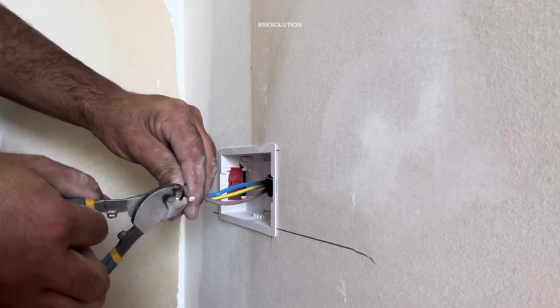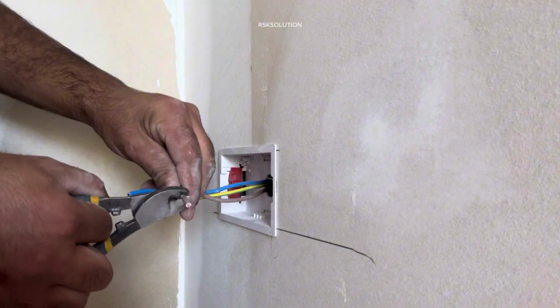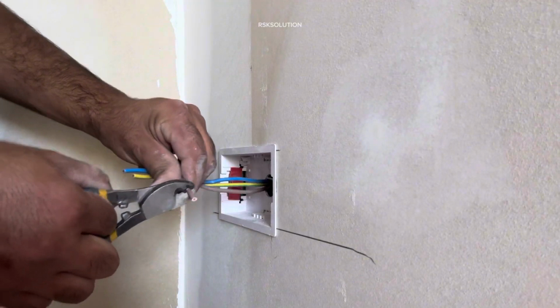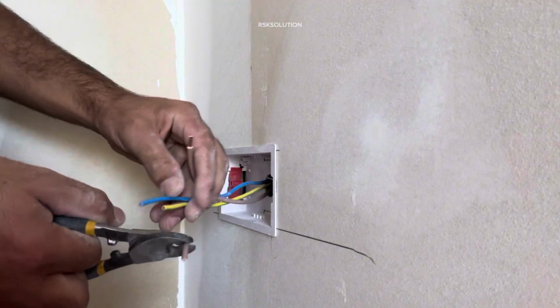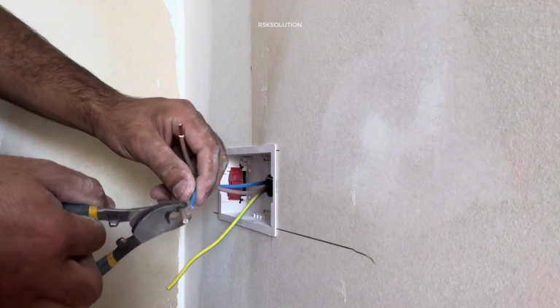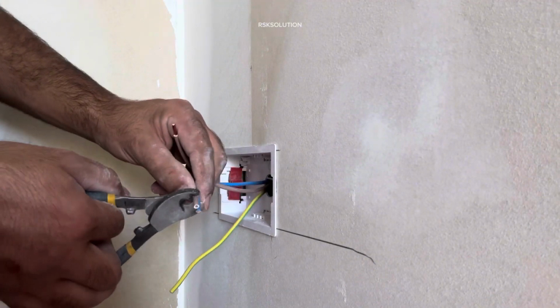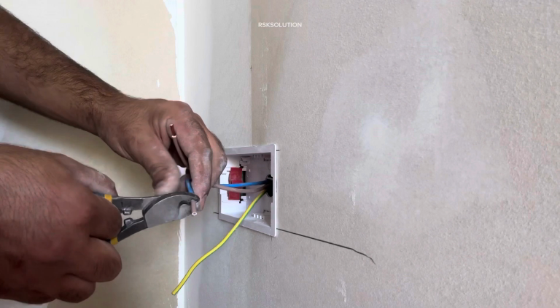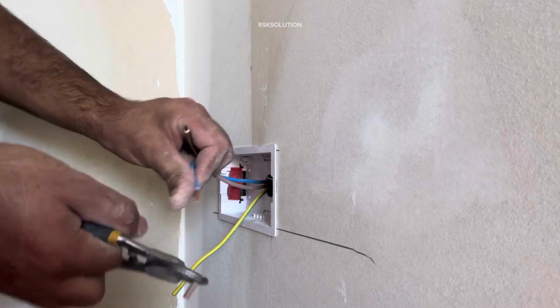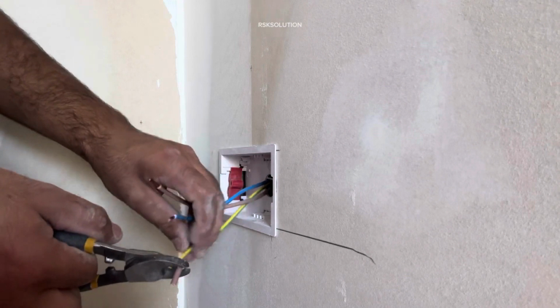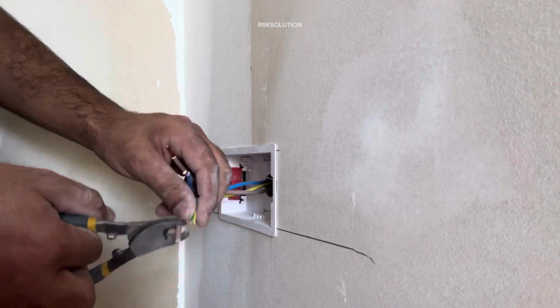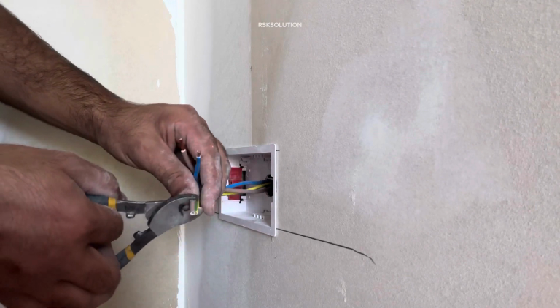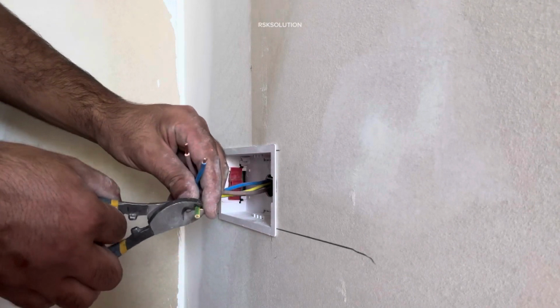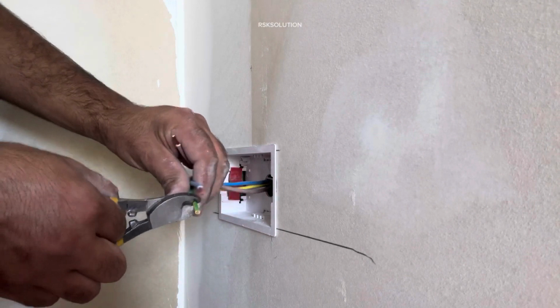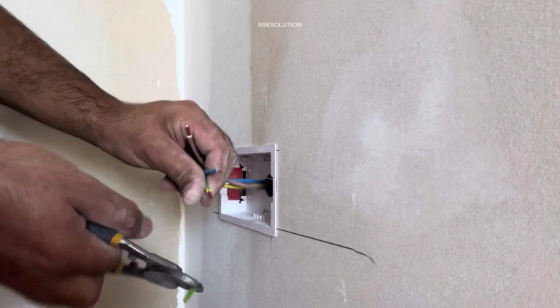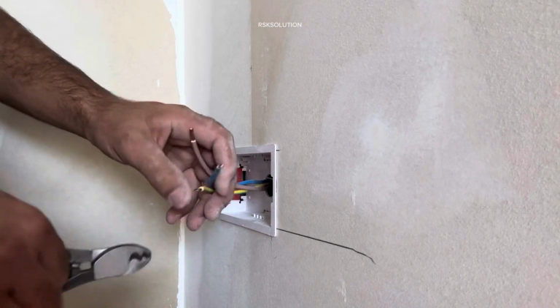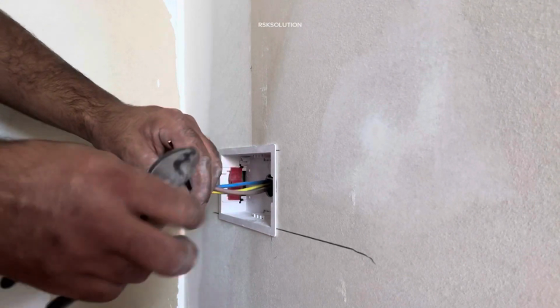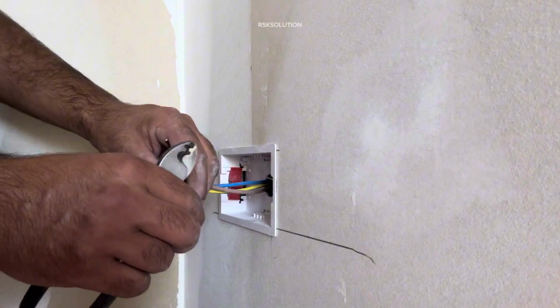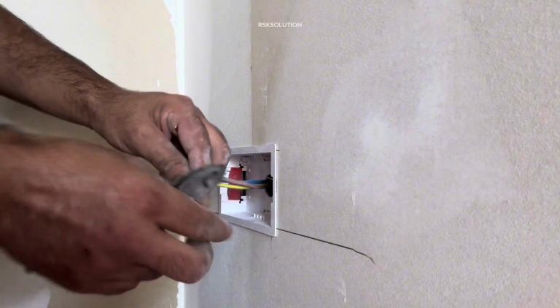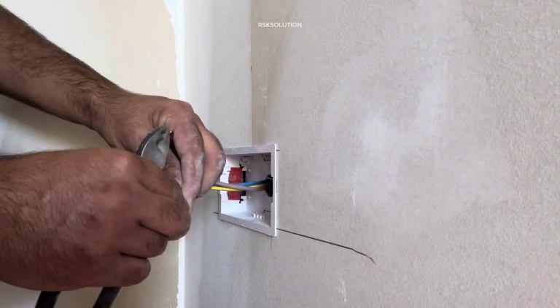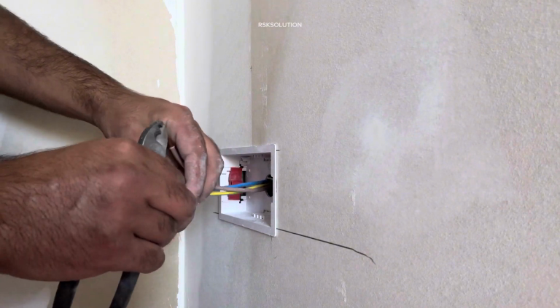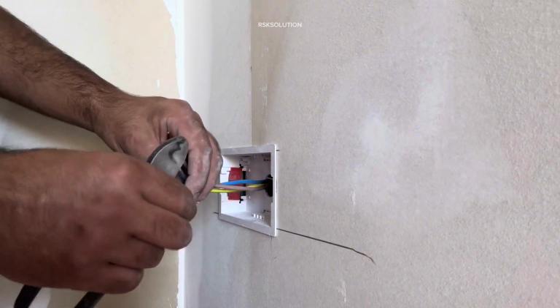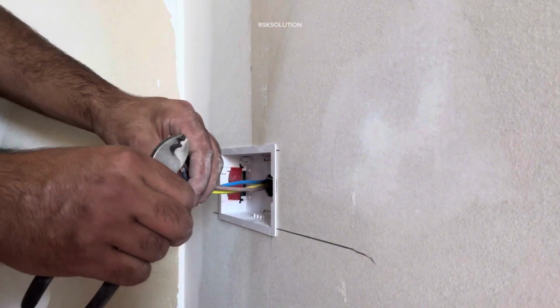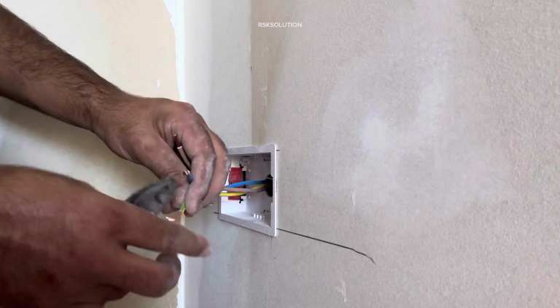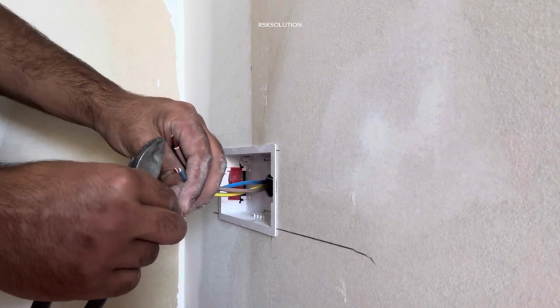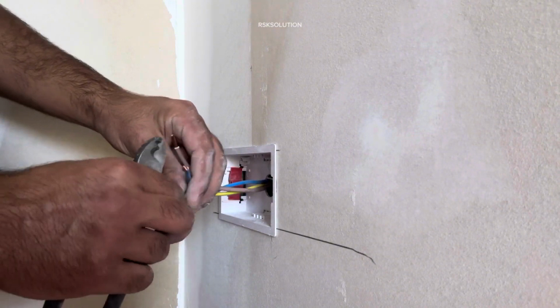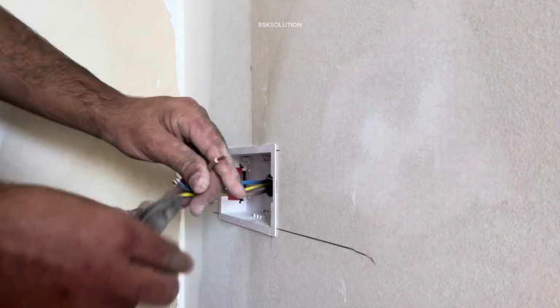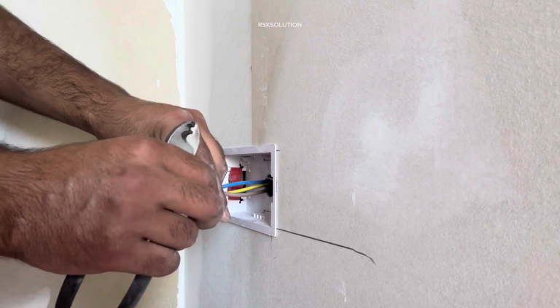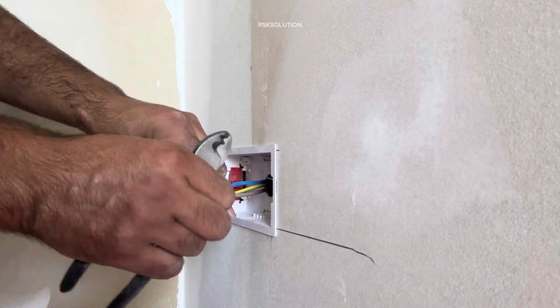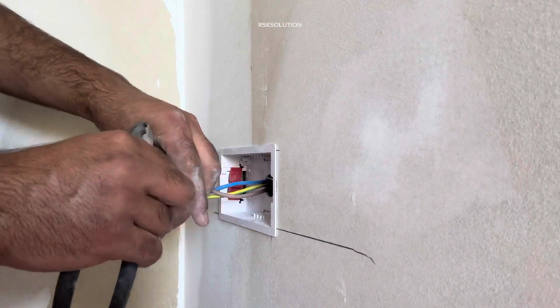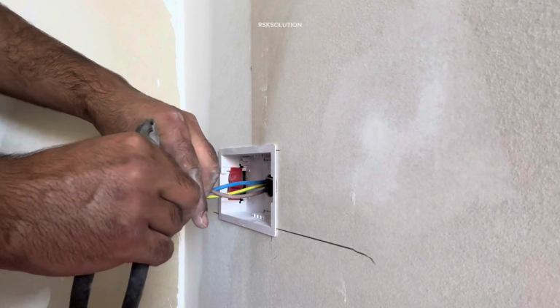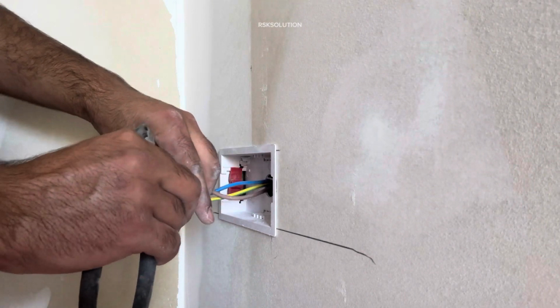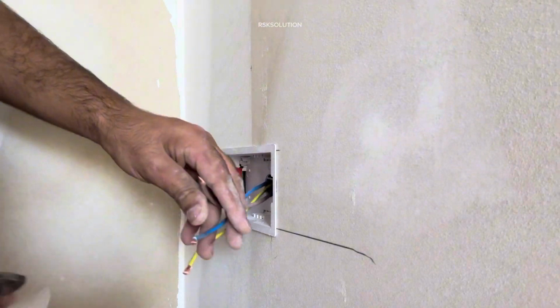Pass the wires through. You need to strip the wires — strip them one by one. And after that you need to bend them like this.